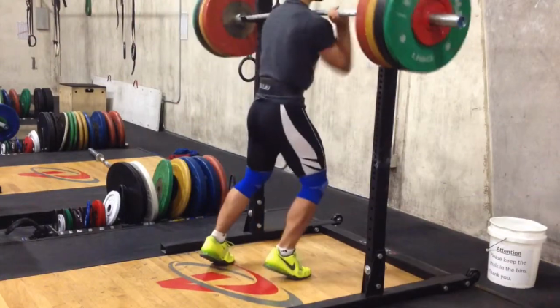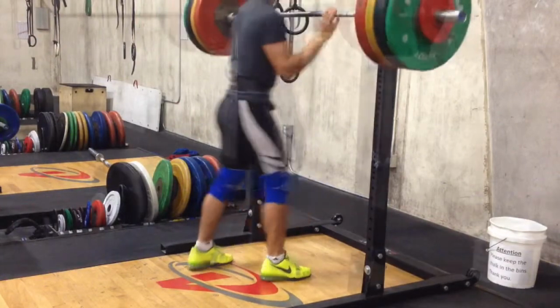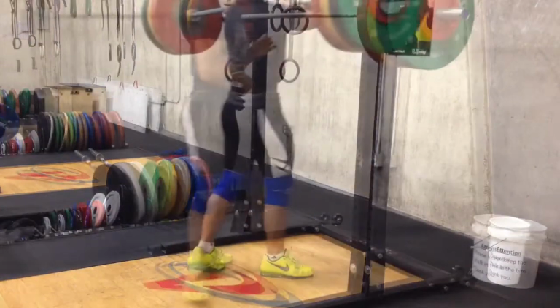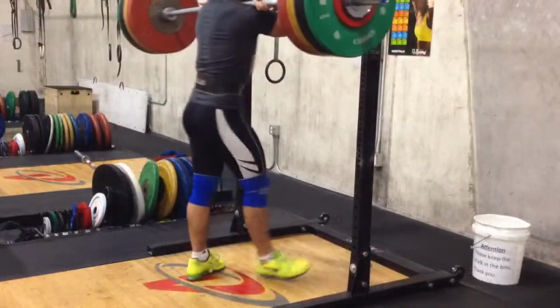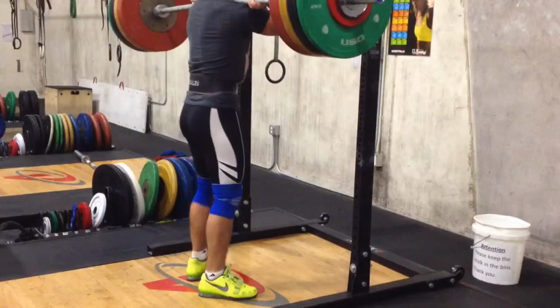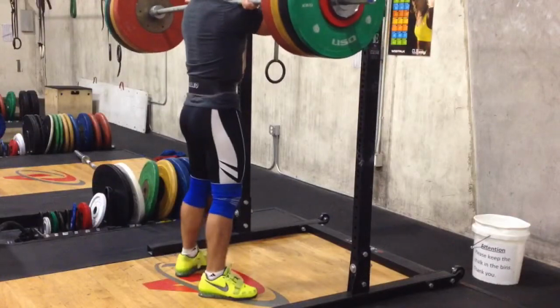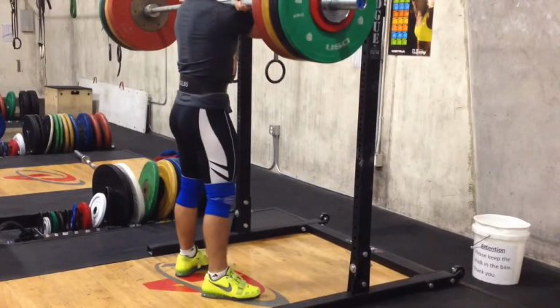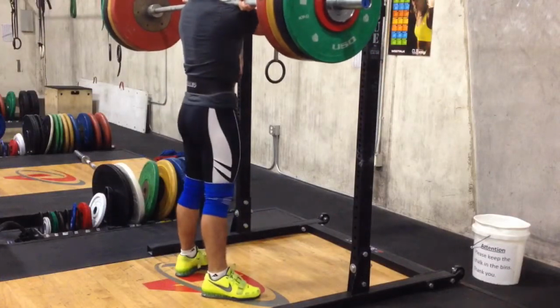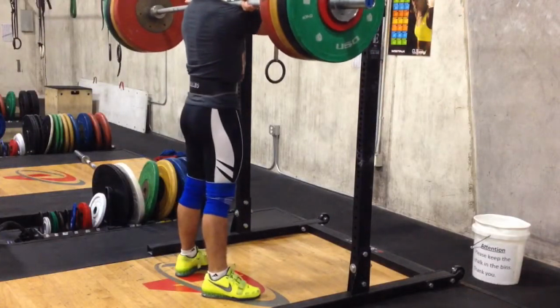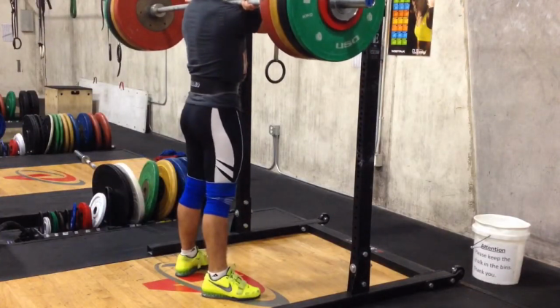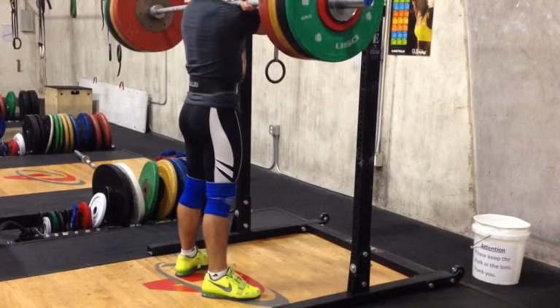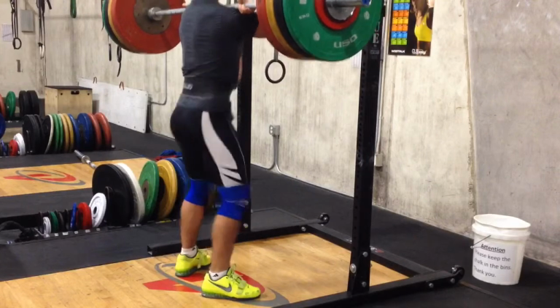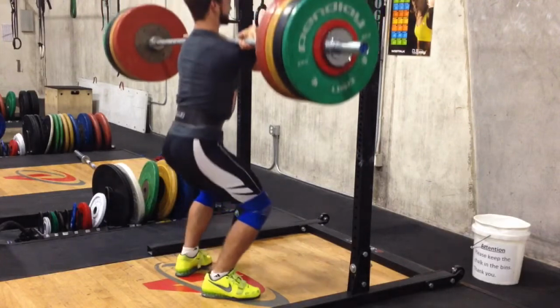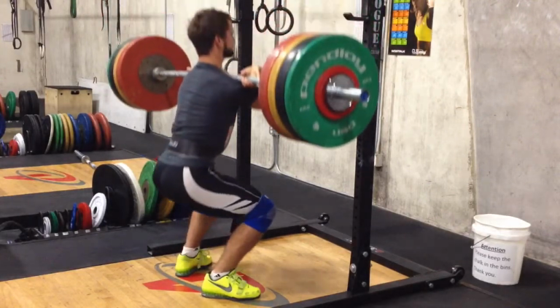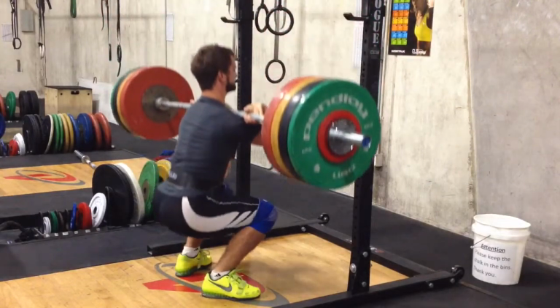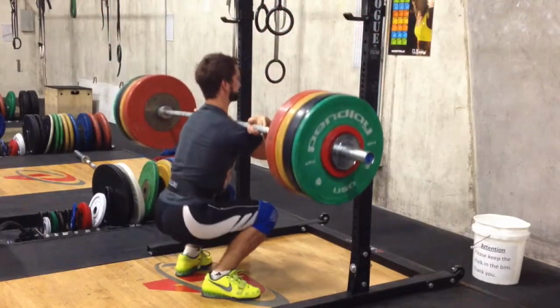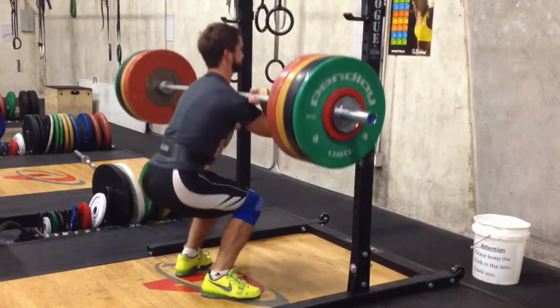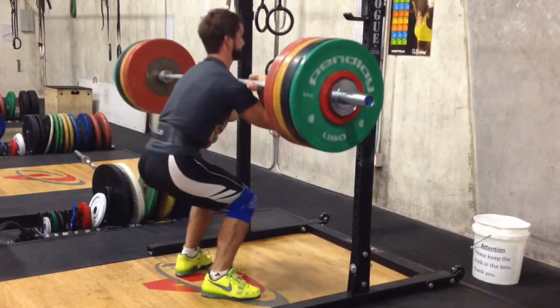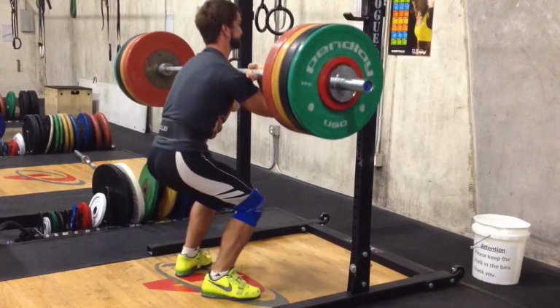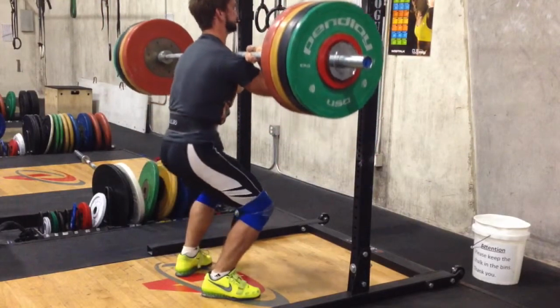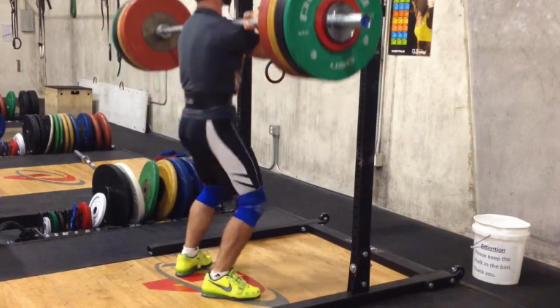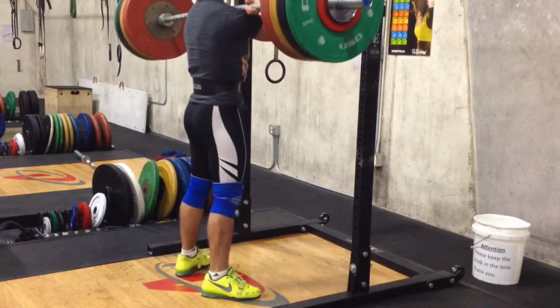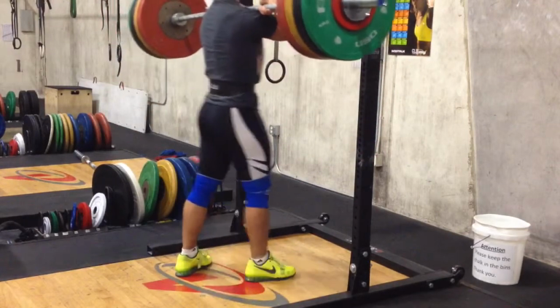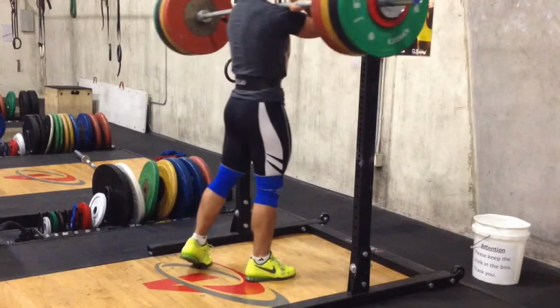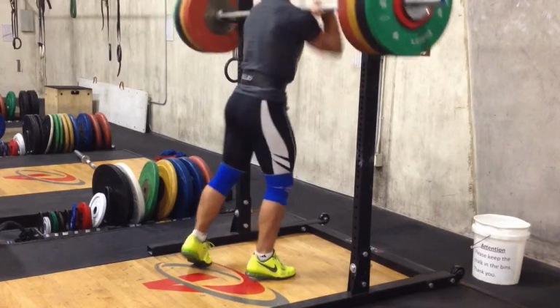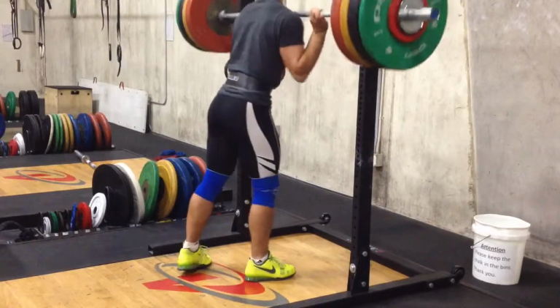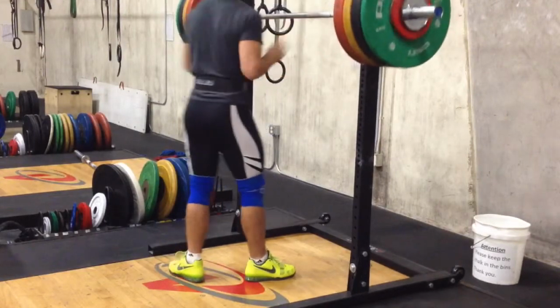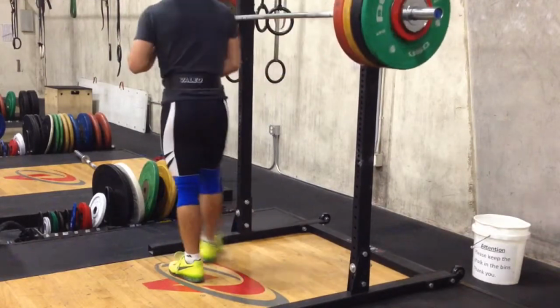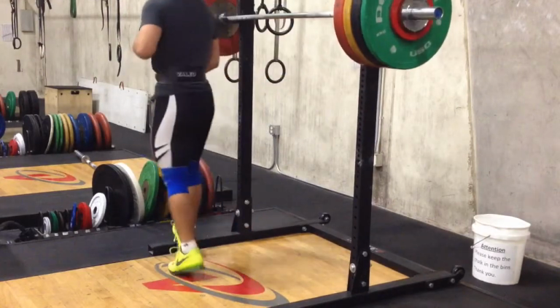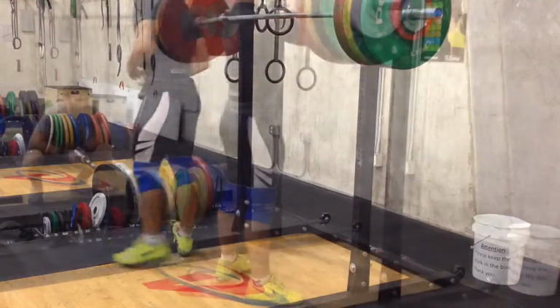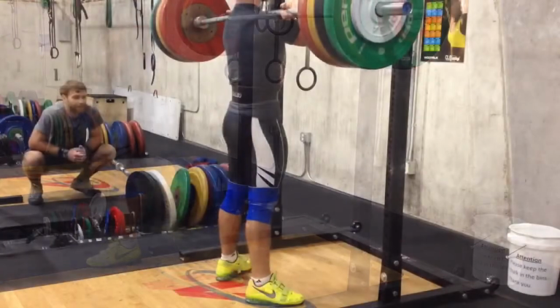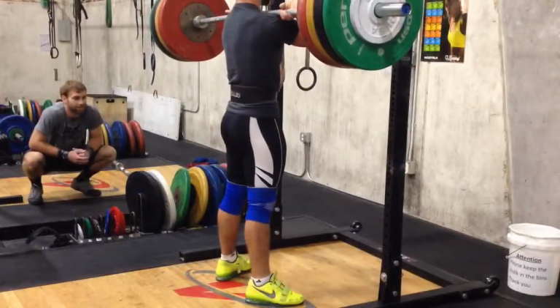I wanted a big front squat this morning because I'll be backing off for a while. So this is 157.5, 3.5 kilo PR. Pretty happy with this. I'm going to be better than I expected. A little — you see that give there I don't like. I don't like how splayed out my toes are, so I'll be trying to fix the positioning.